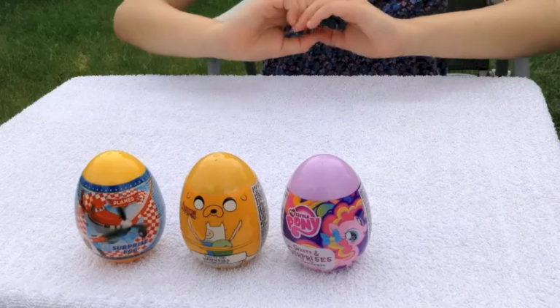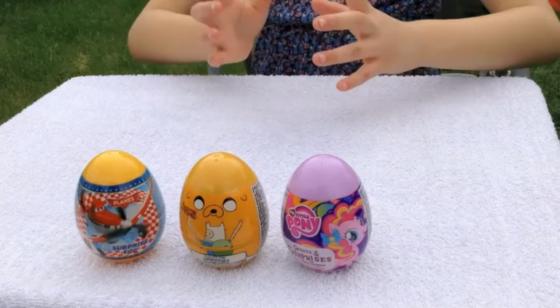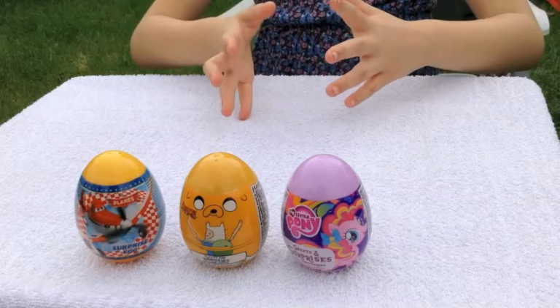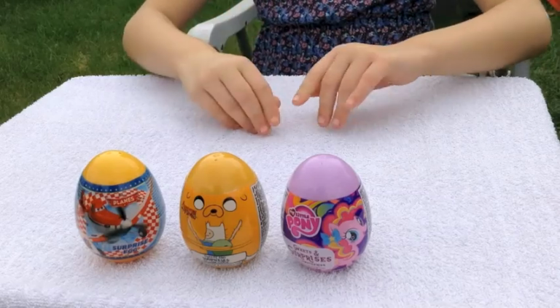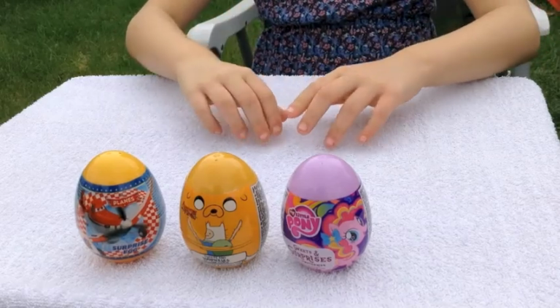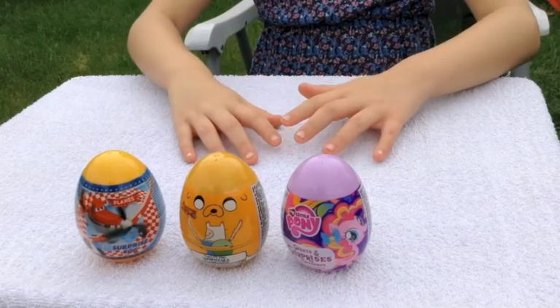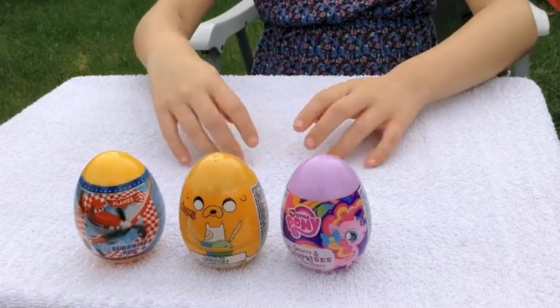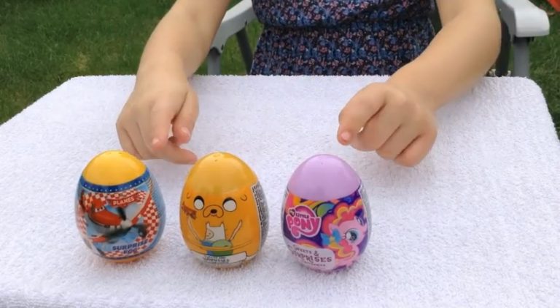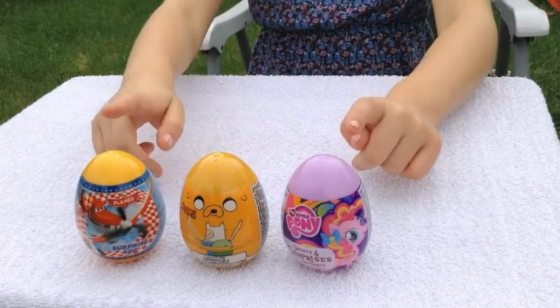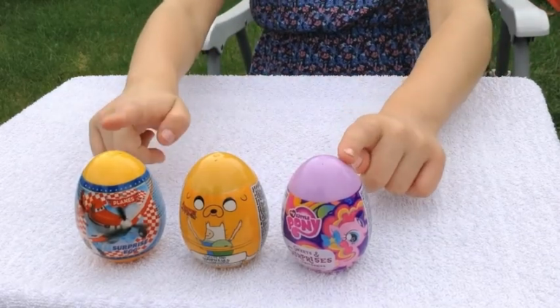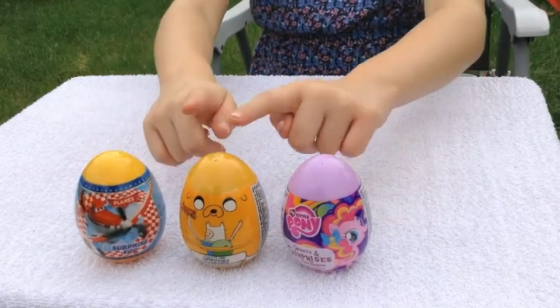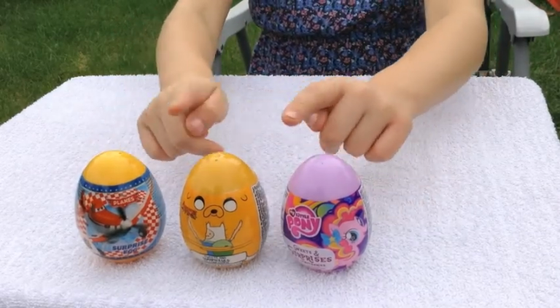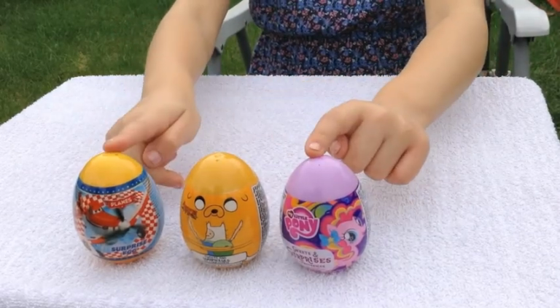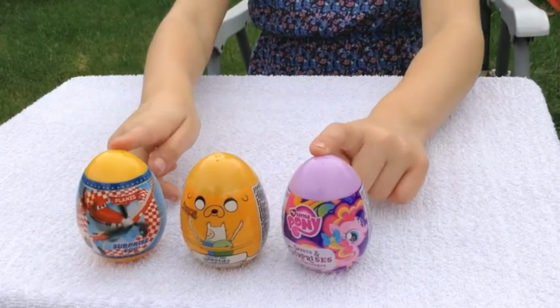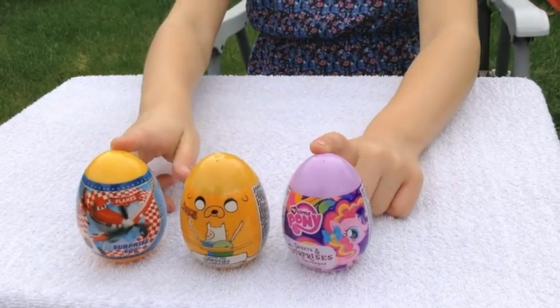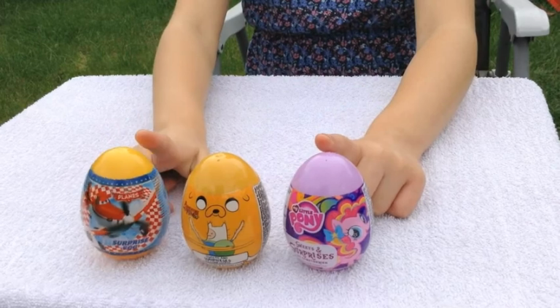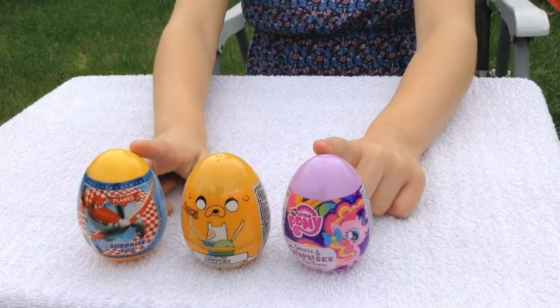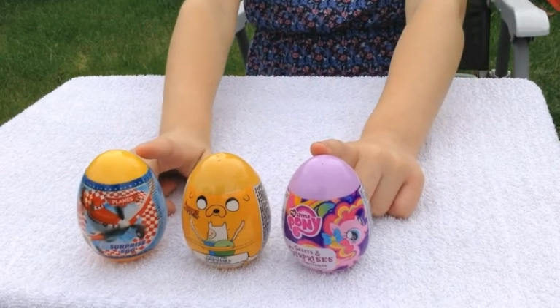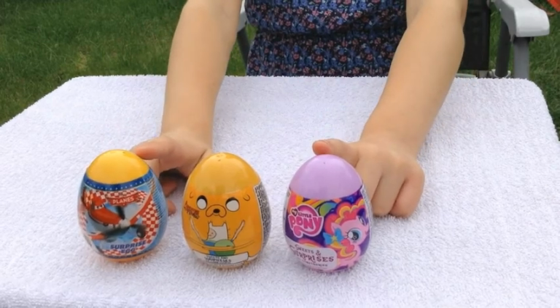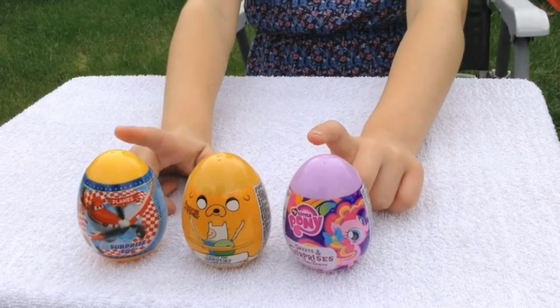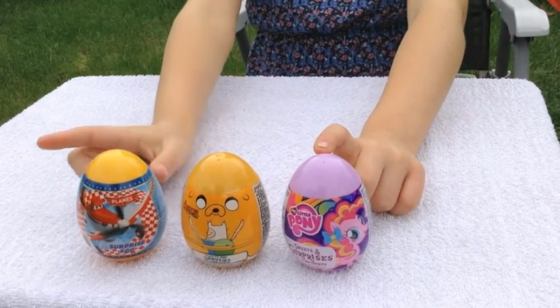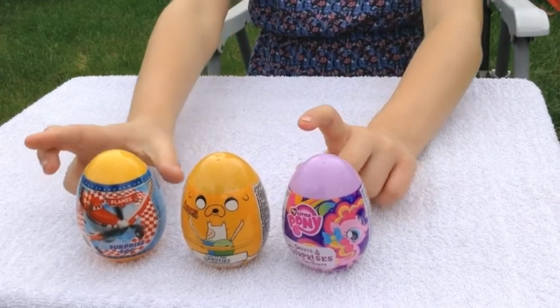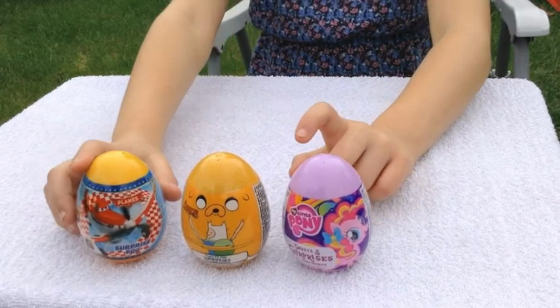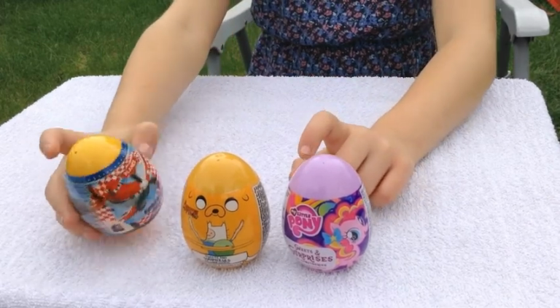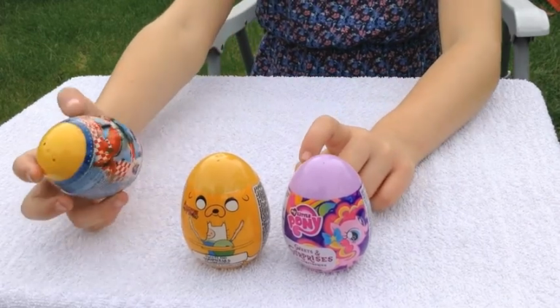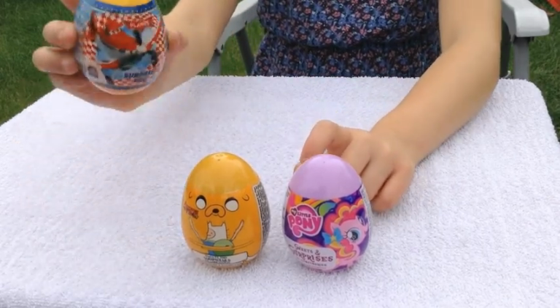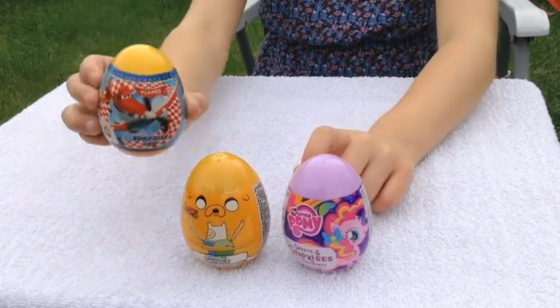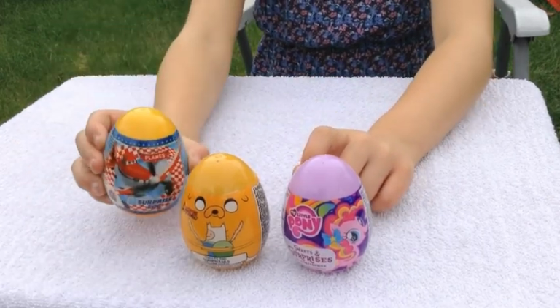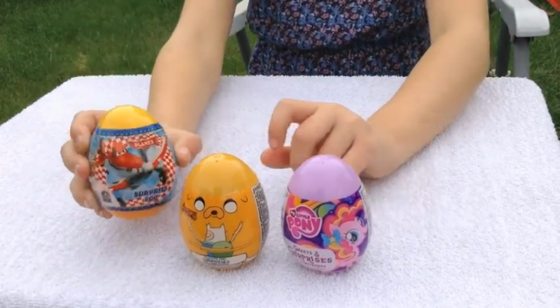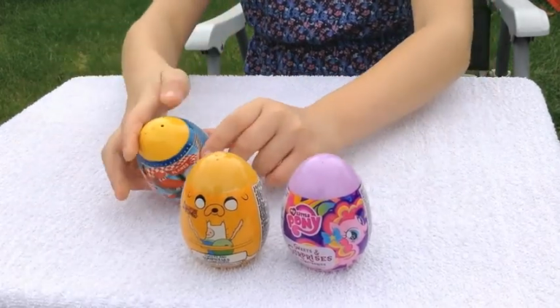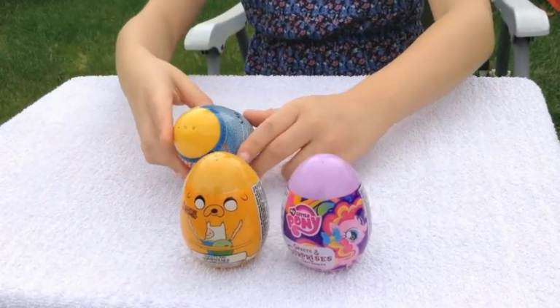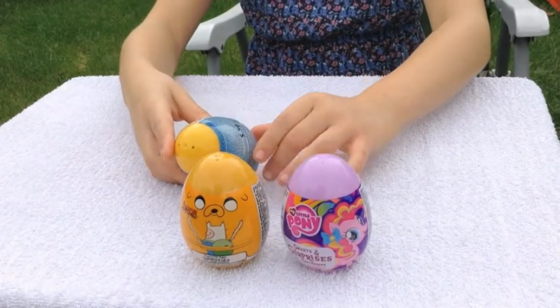Hey guys, today we're doing another video and today we have got three eggs. I'm going to be starting off with the planes one. Let's get started.